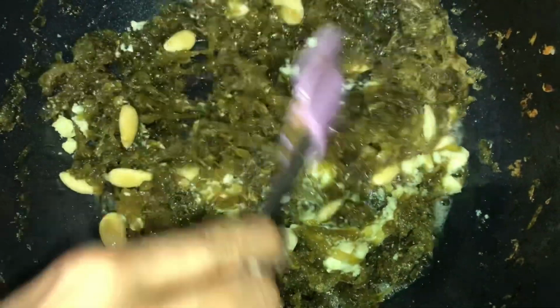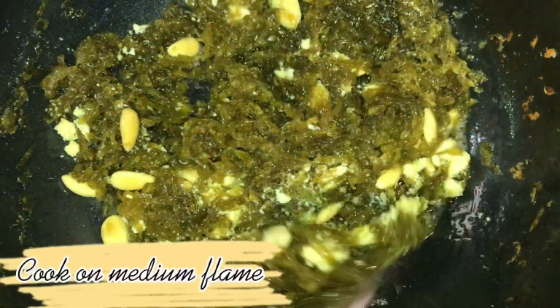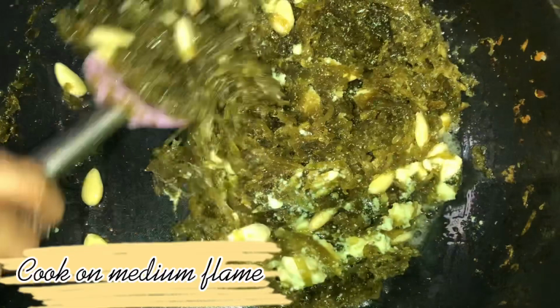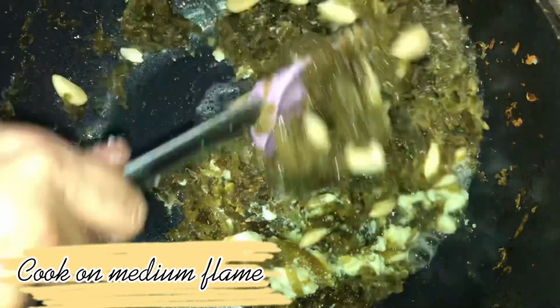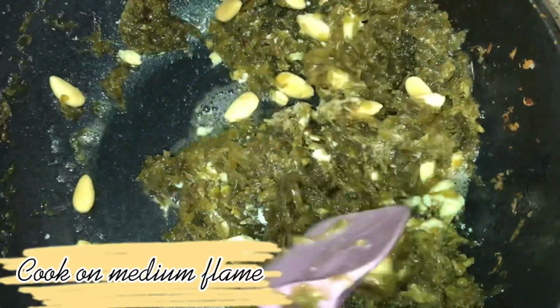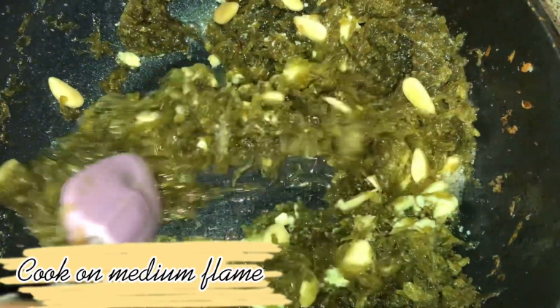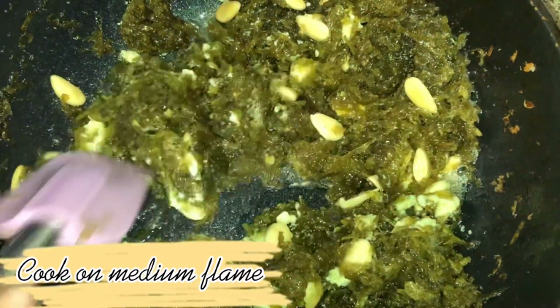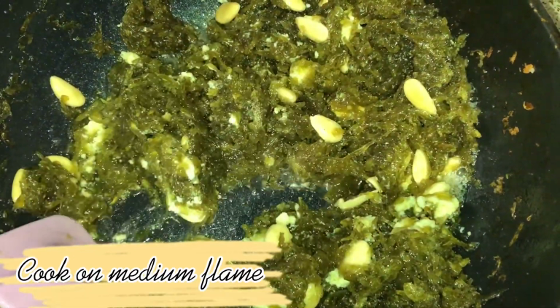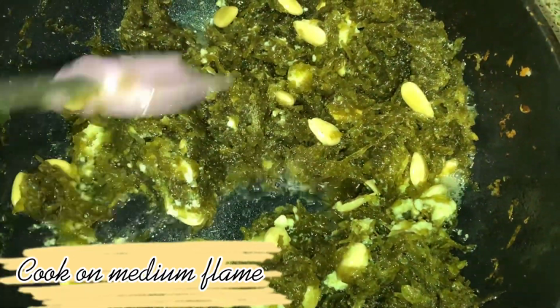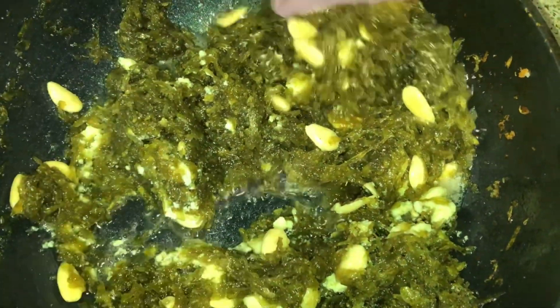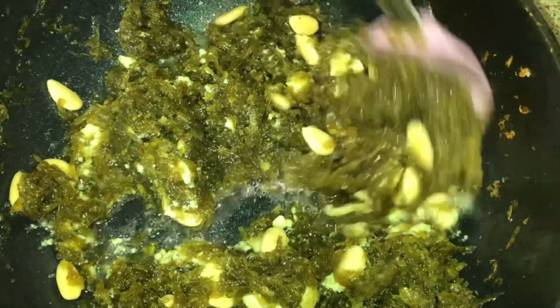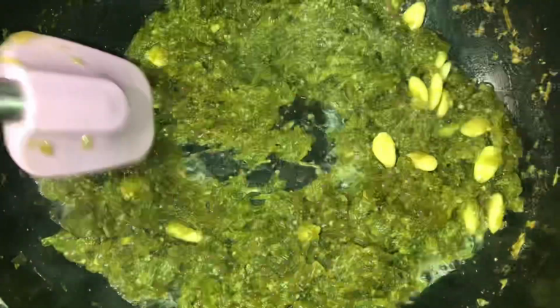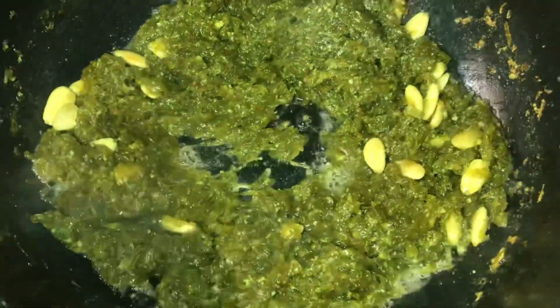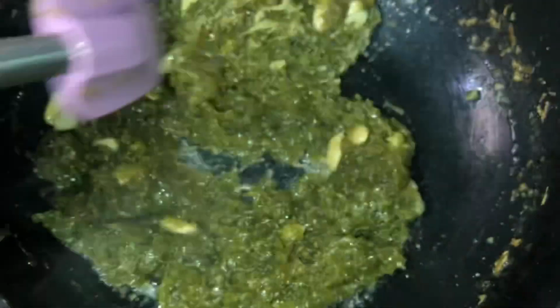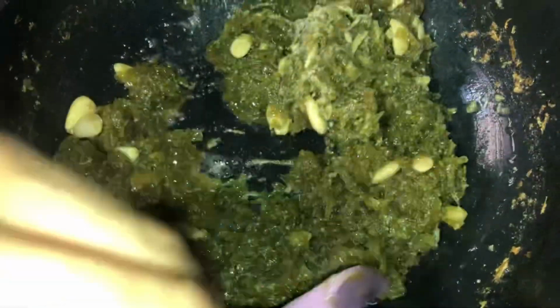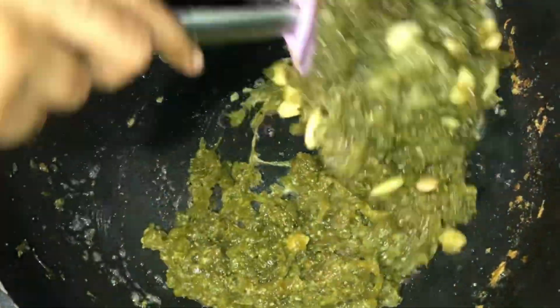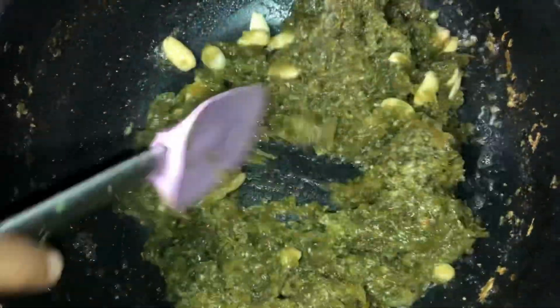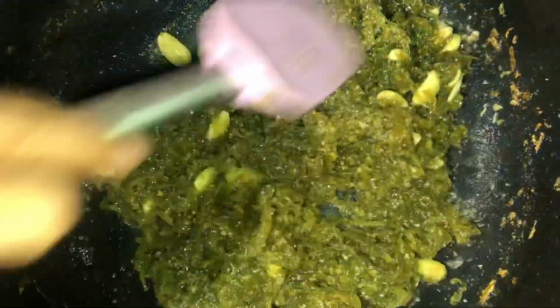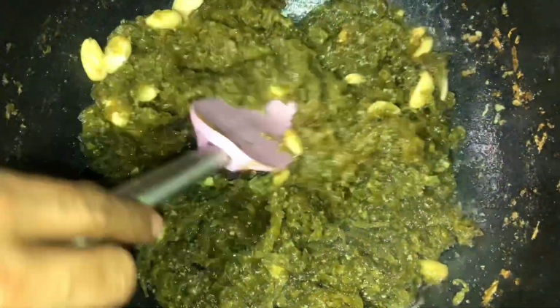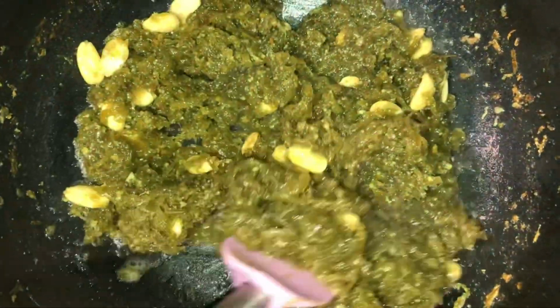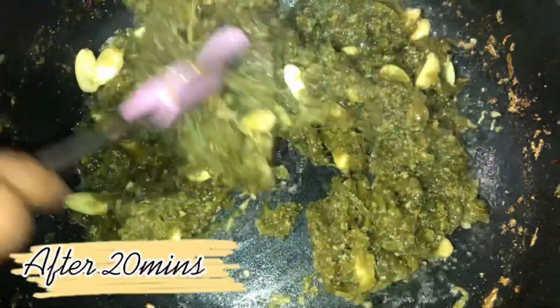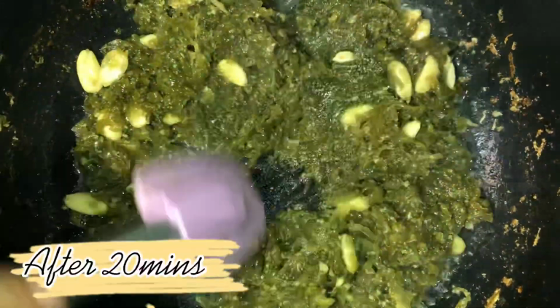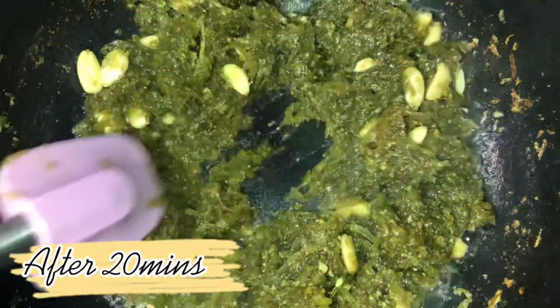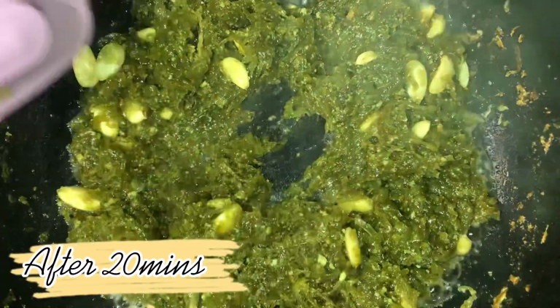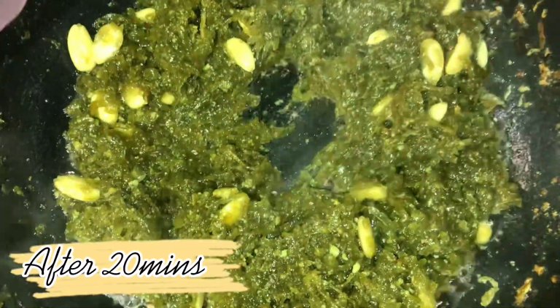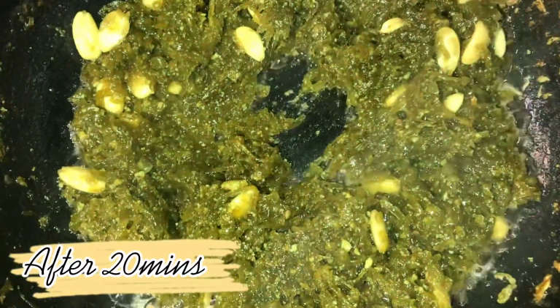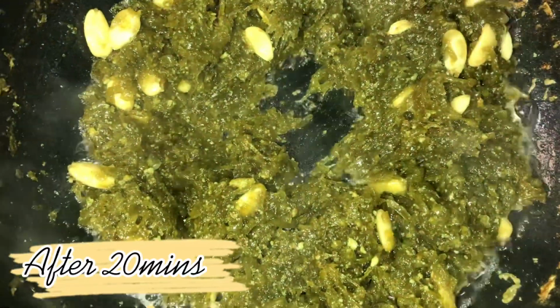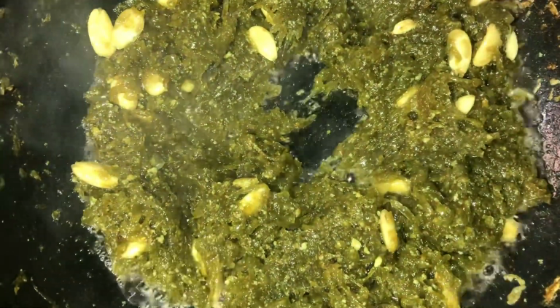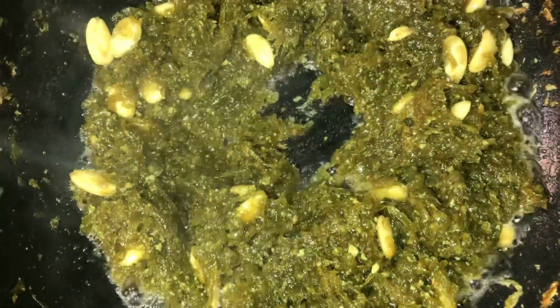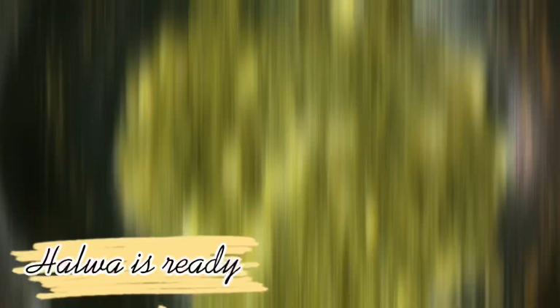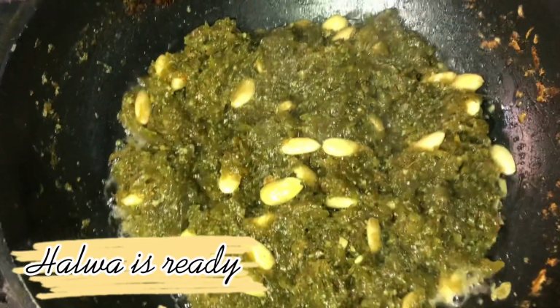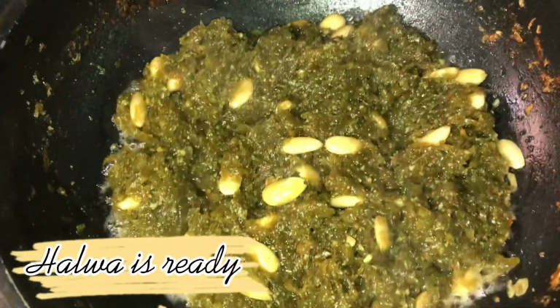Cook on medium flame. After 20 minutes, the halwa is ready.